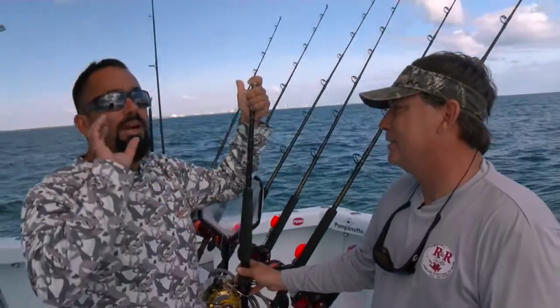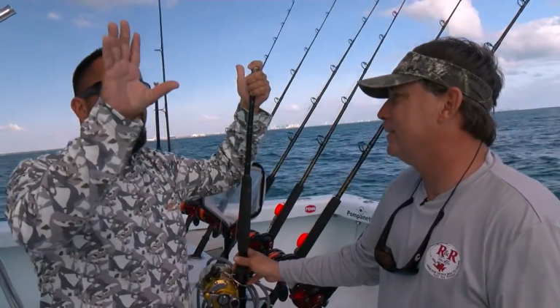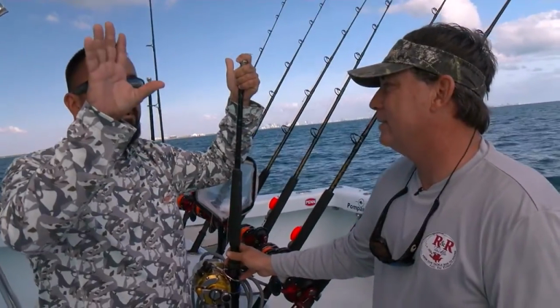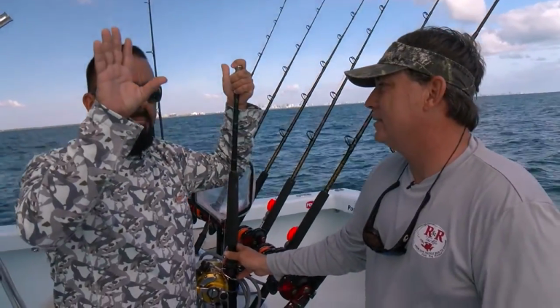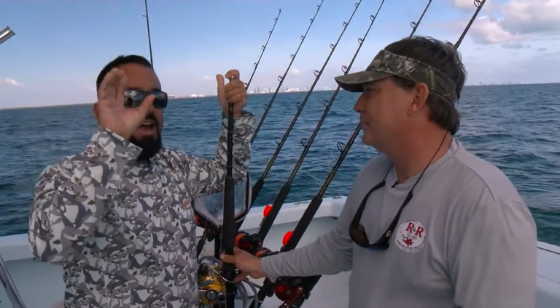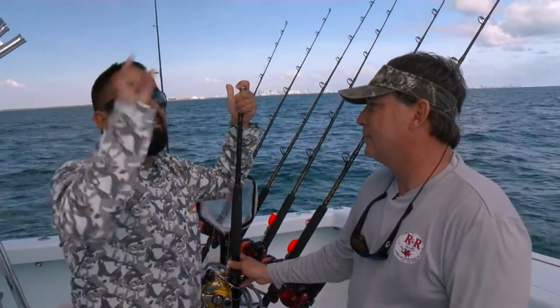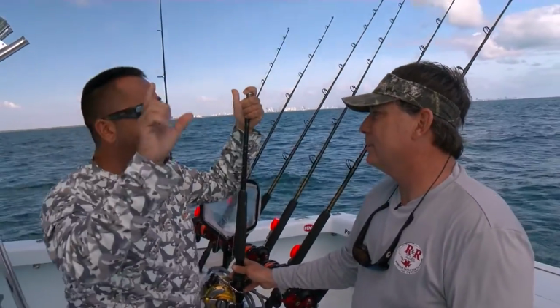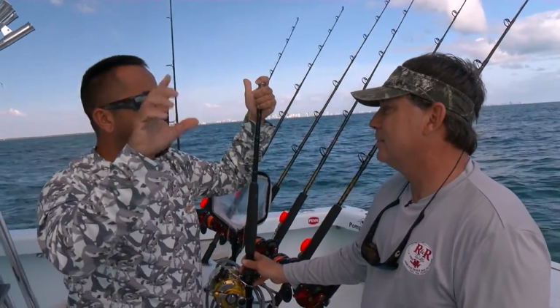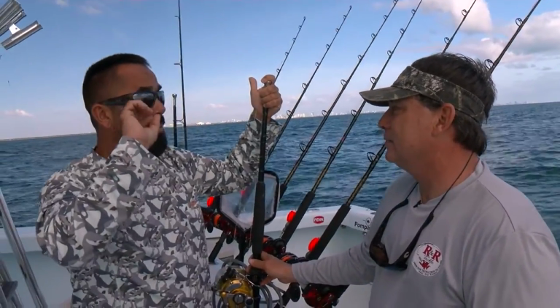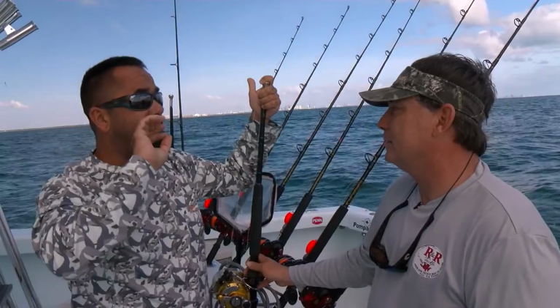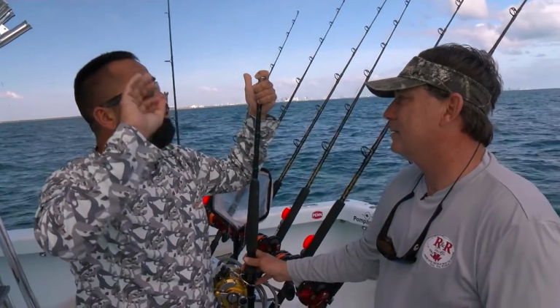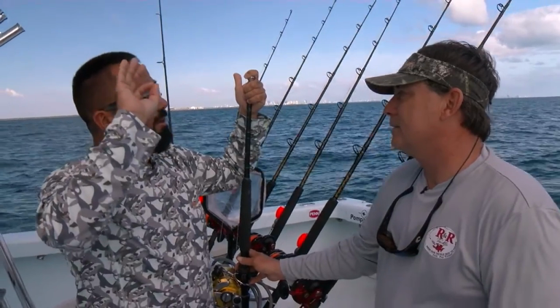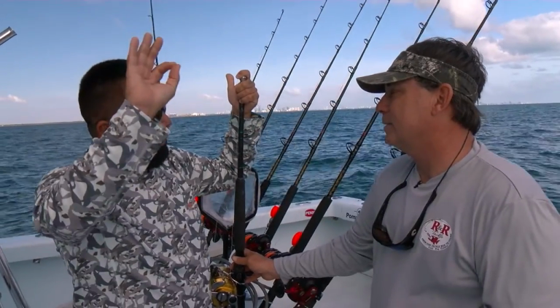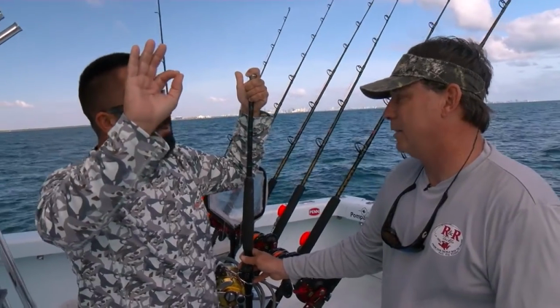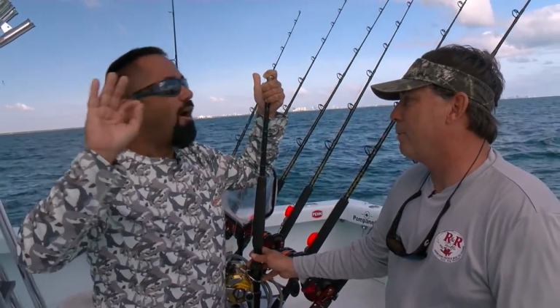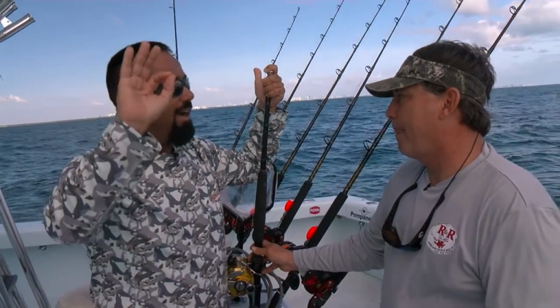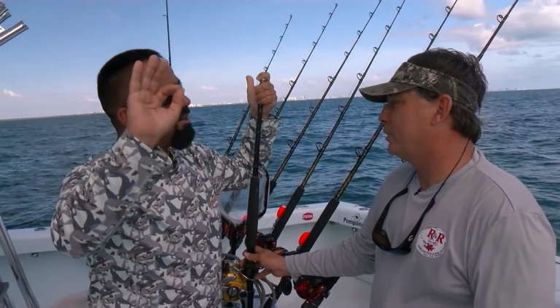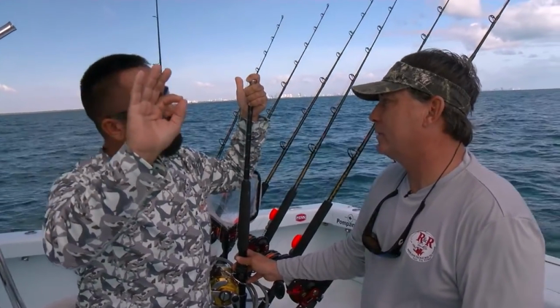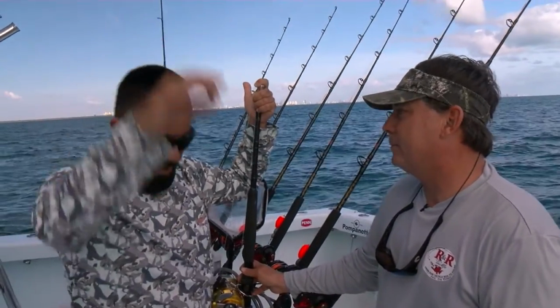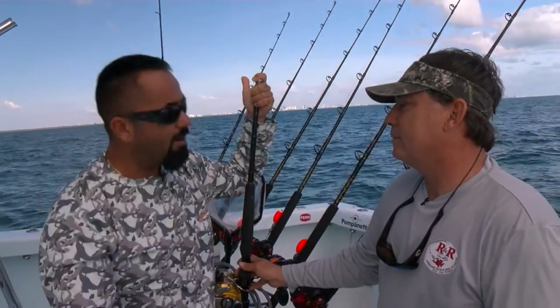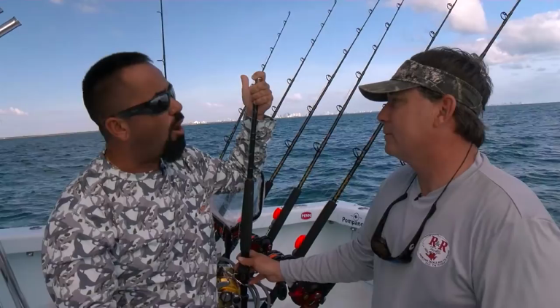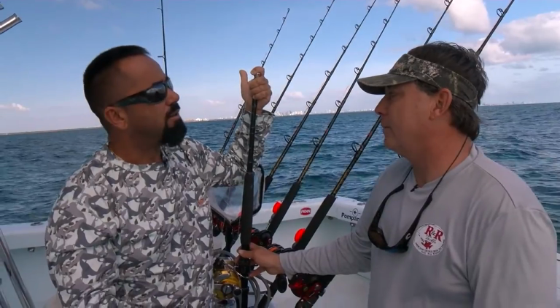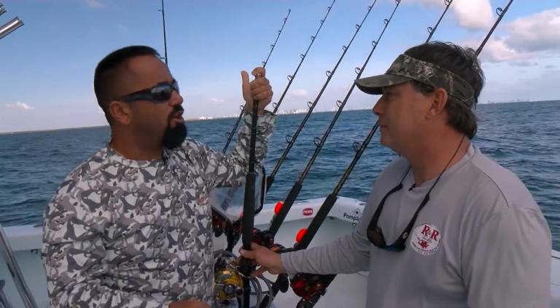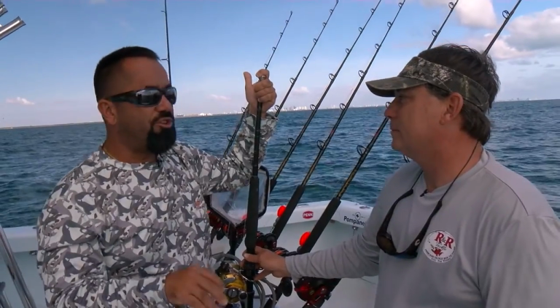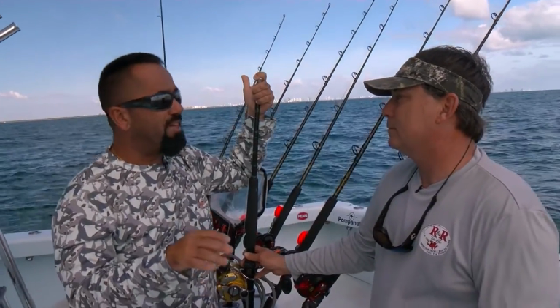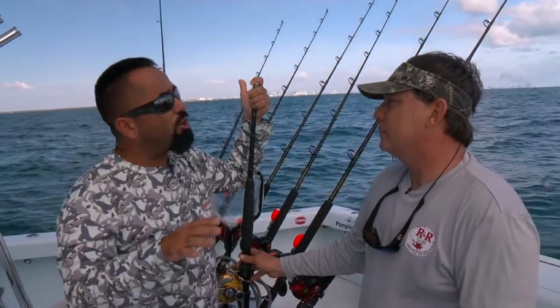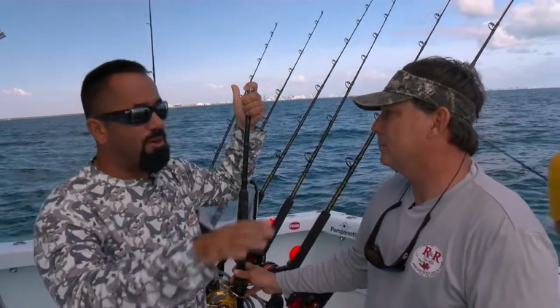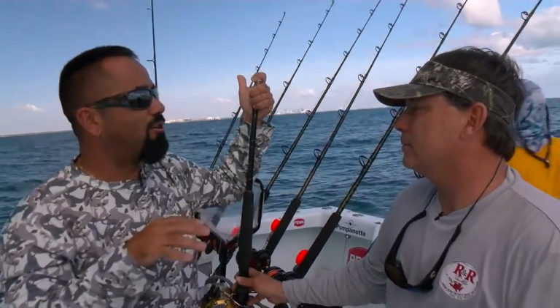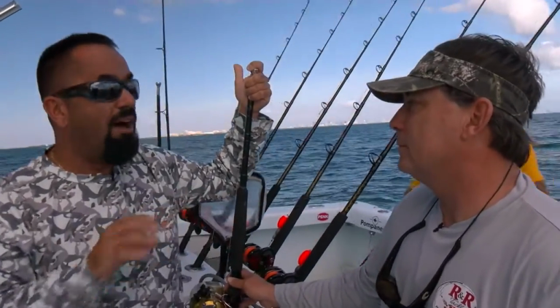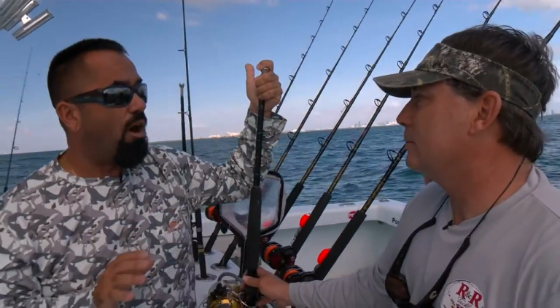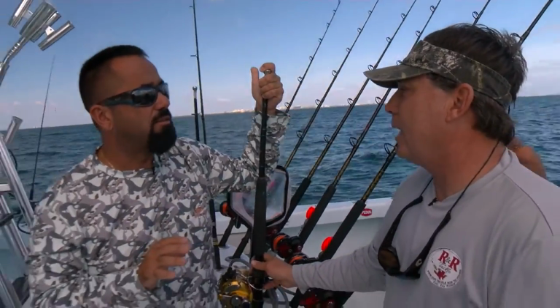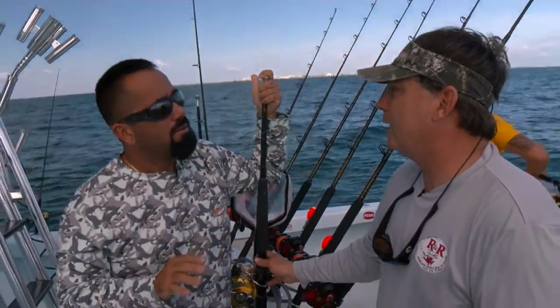We put a kite up and the bait is not connected to the kite. The bait is connected to a clip on the kite line, and then down to the water. So what you're doing is keeping all your terminal tackle out of the water. Yeah, a lot of that.